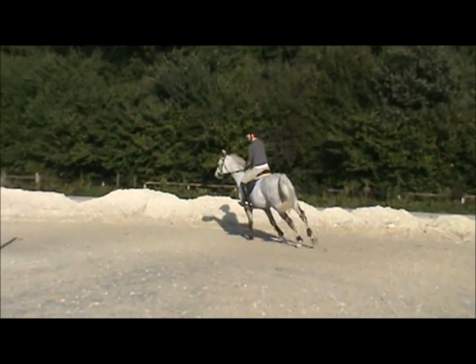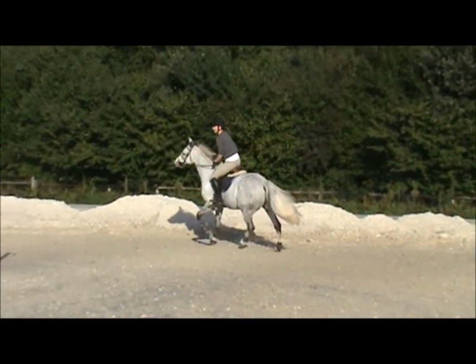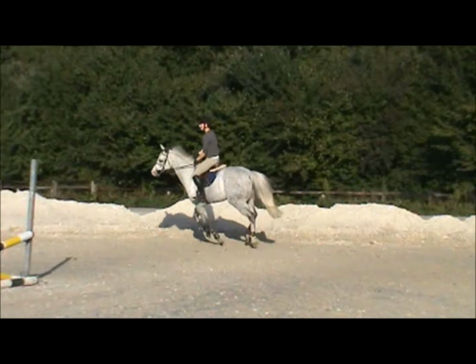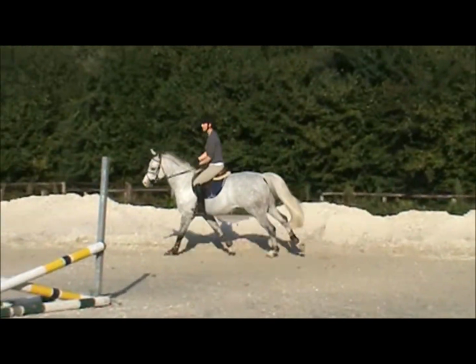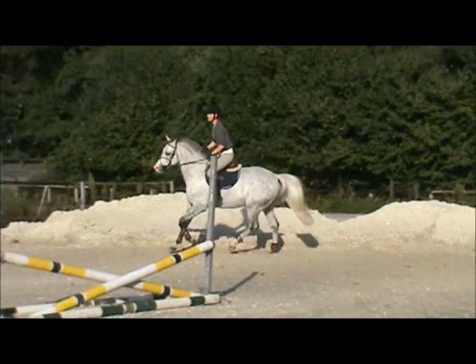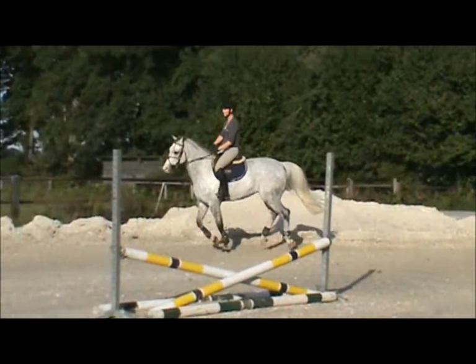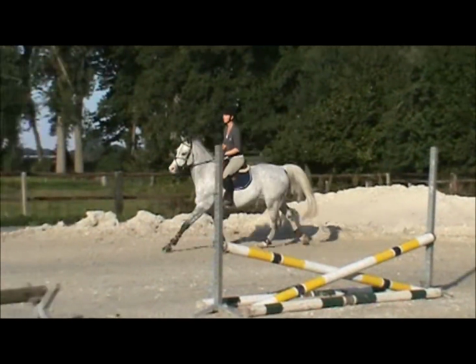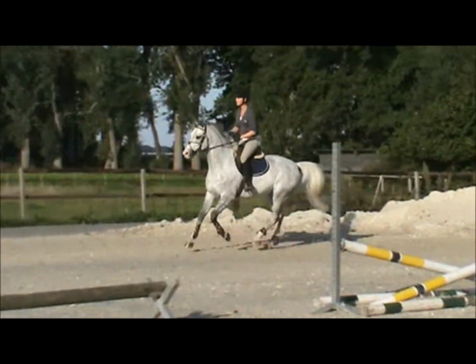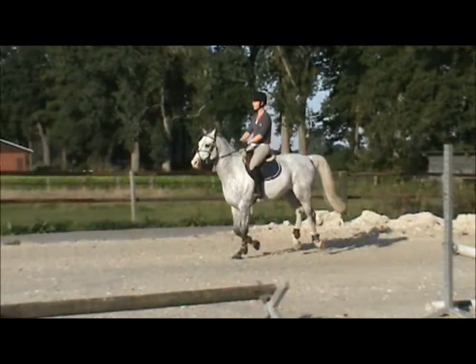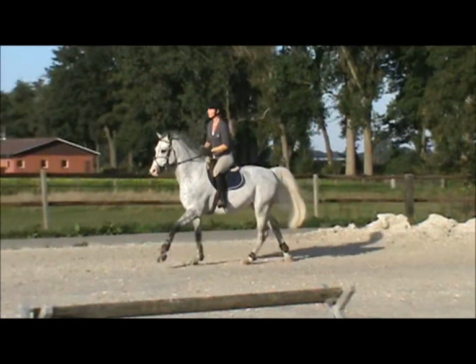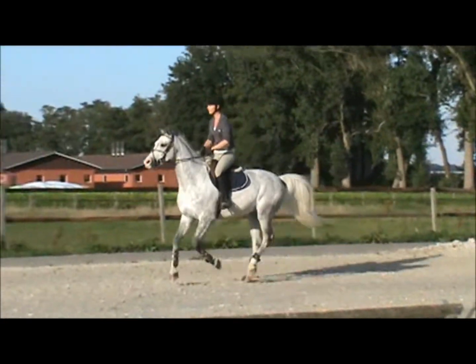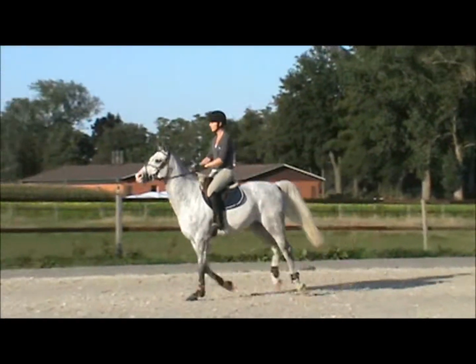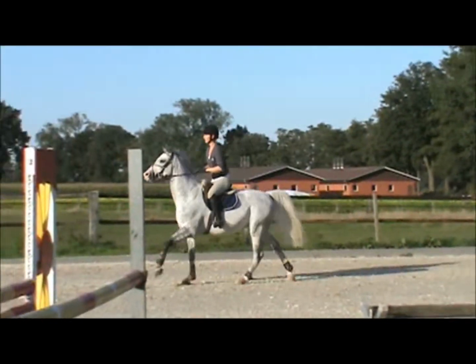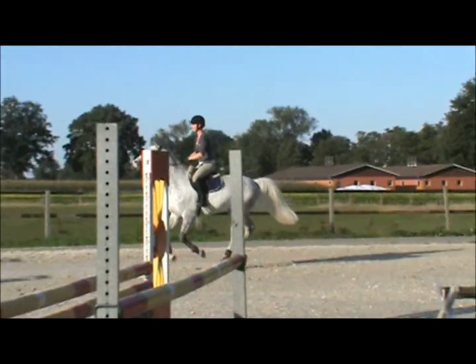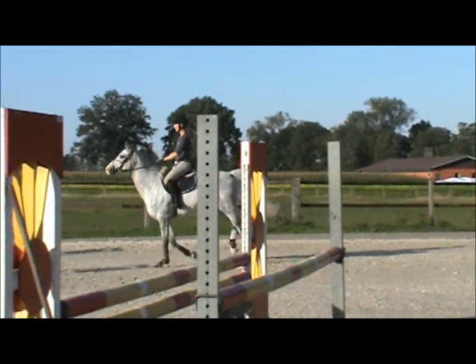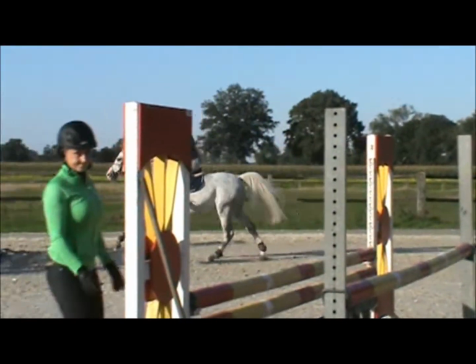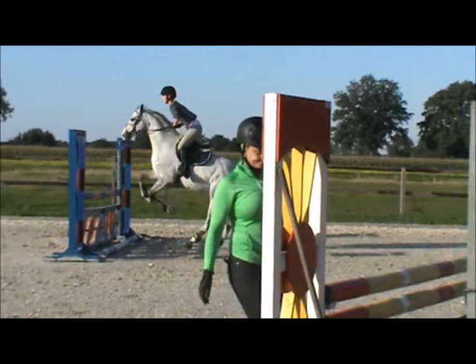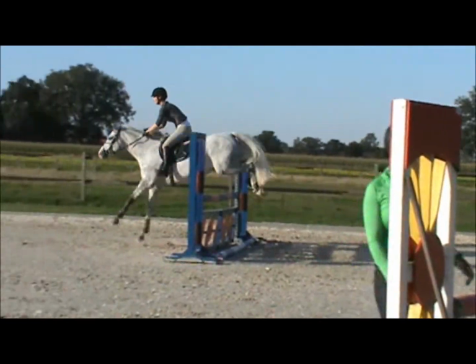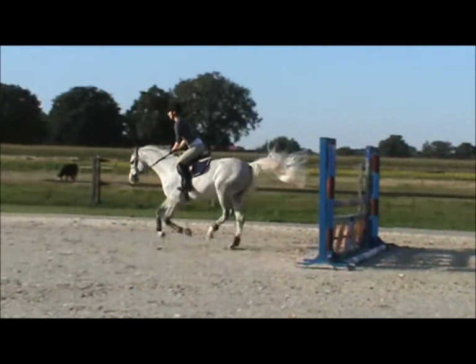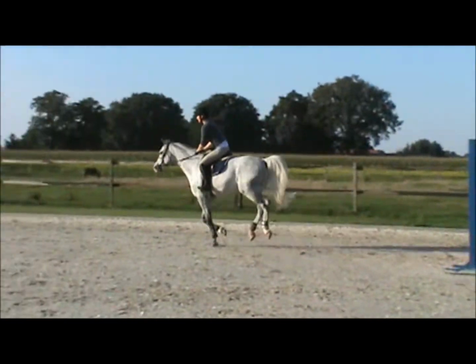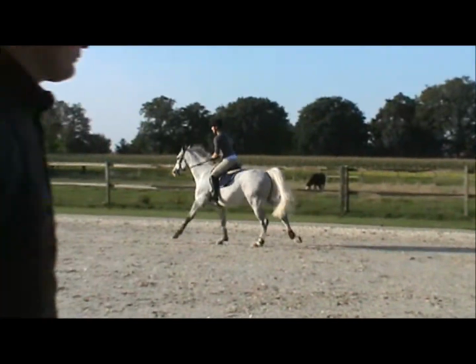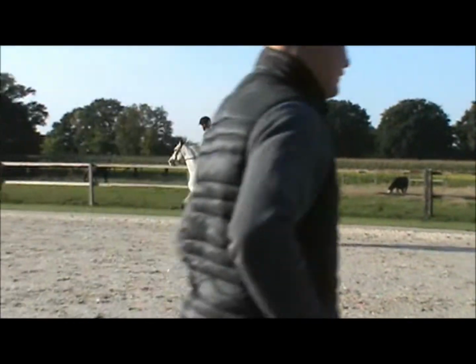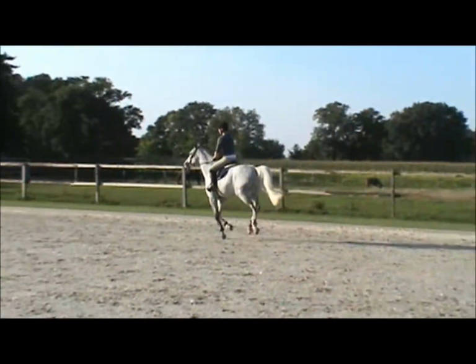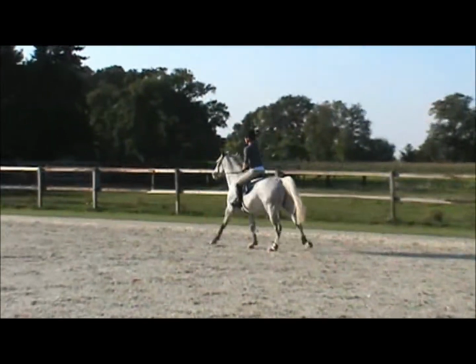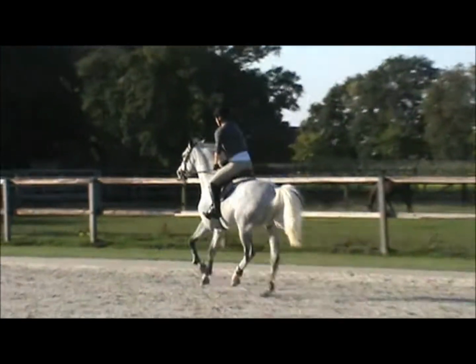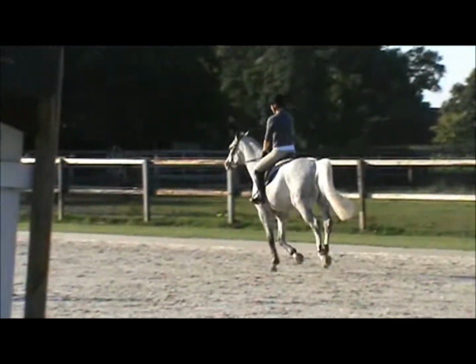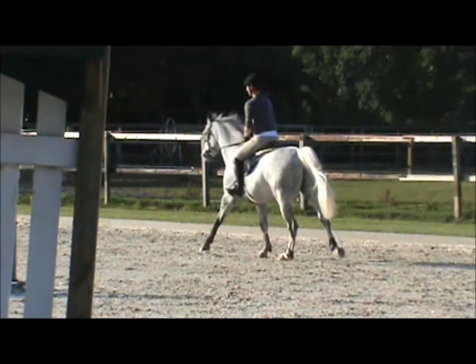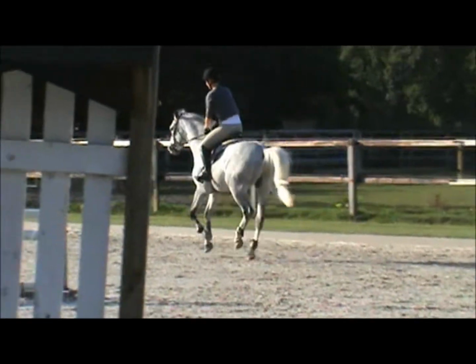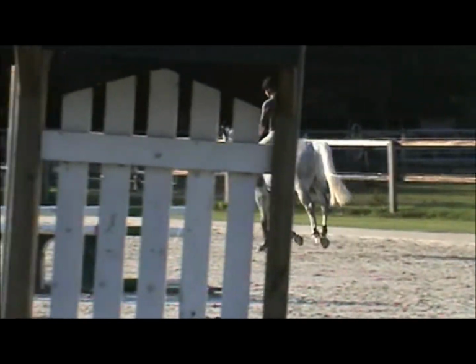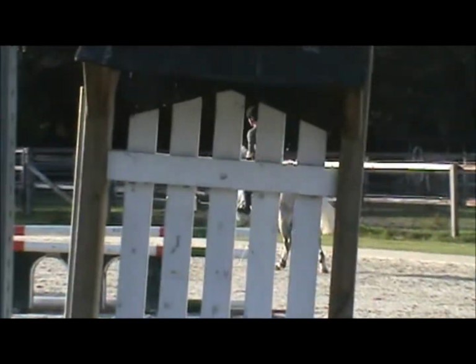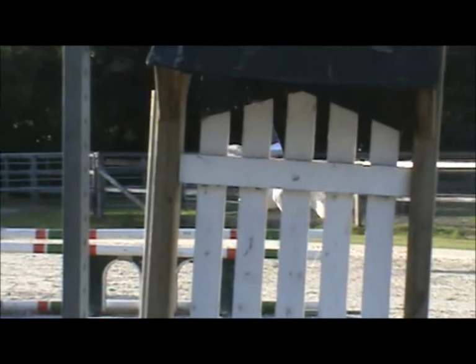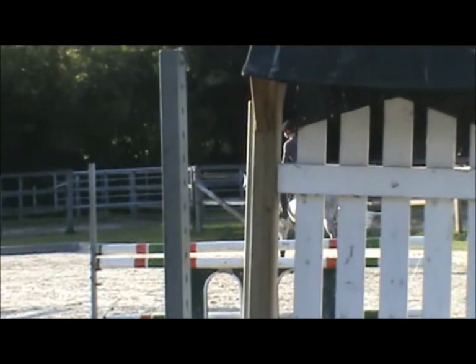Who needs a pretty, quiet junior horse? I know.